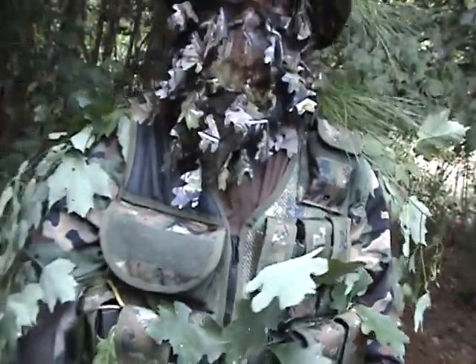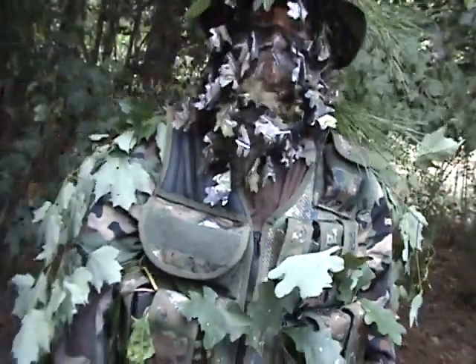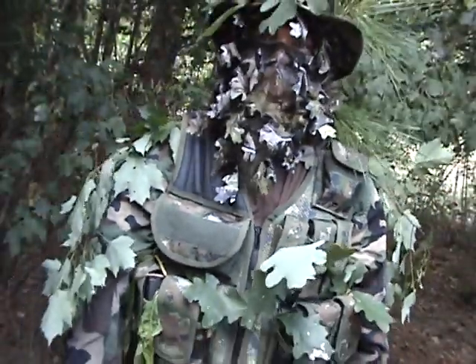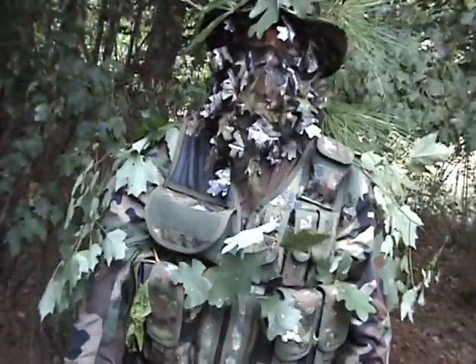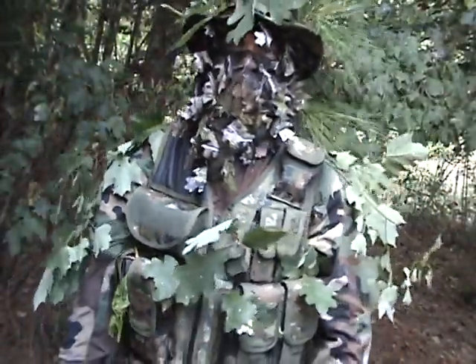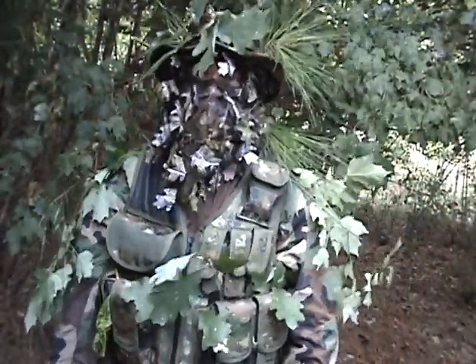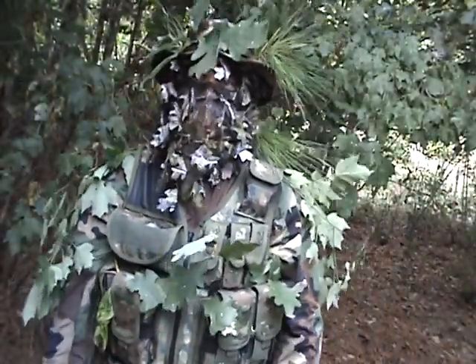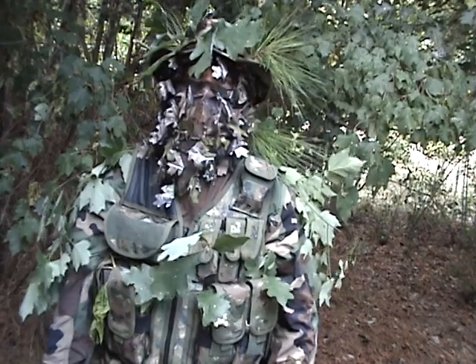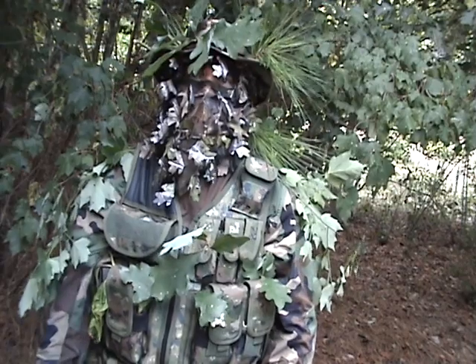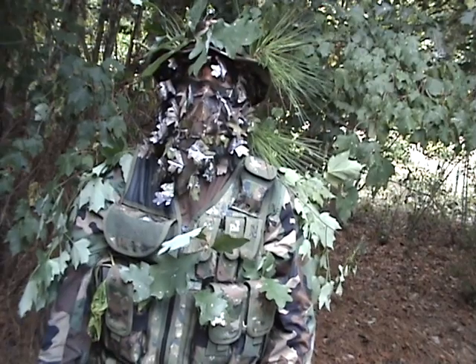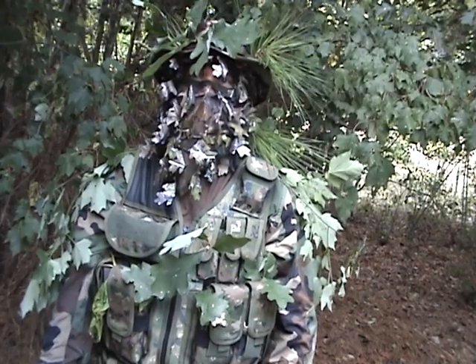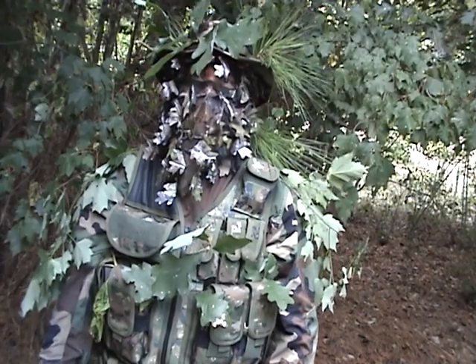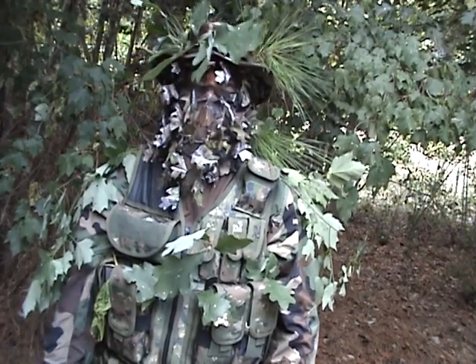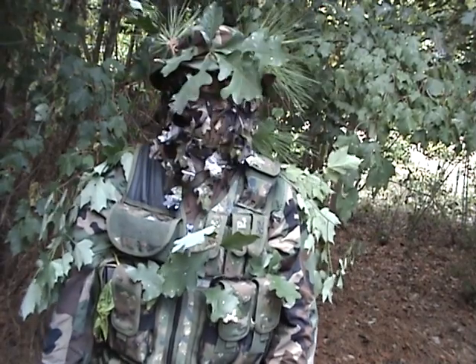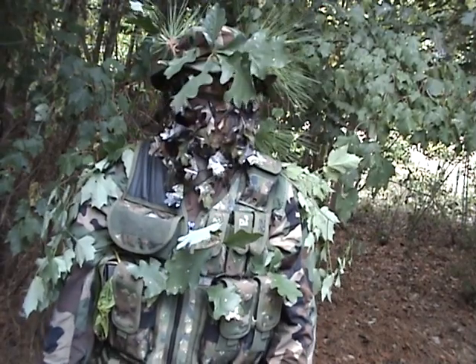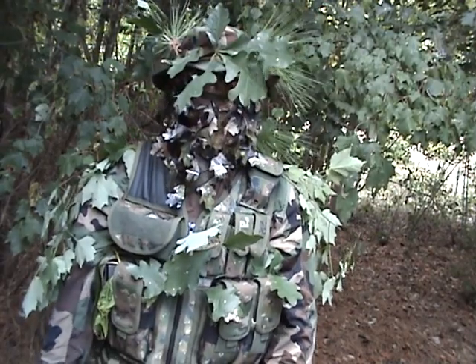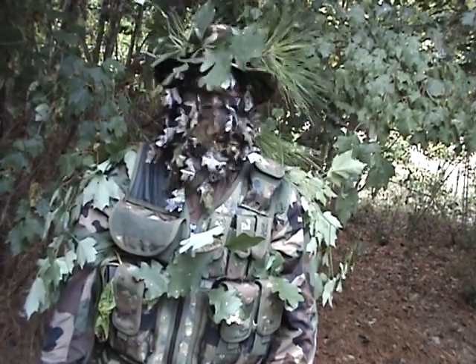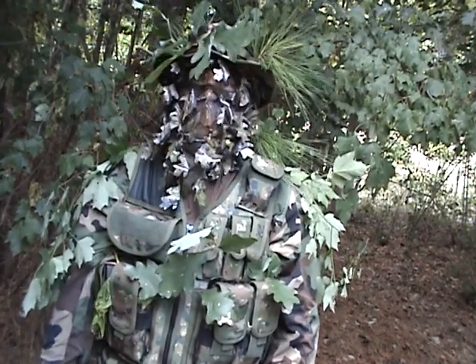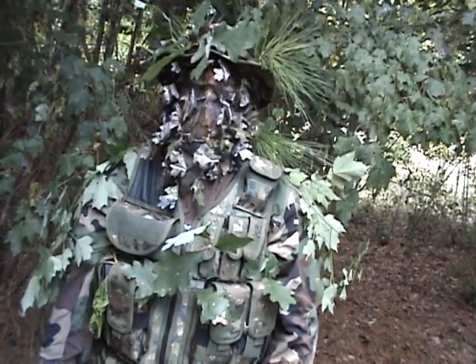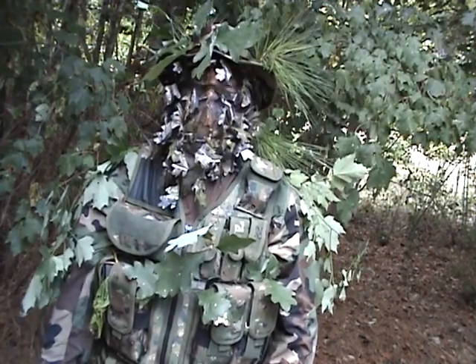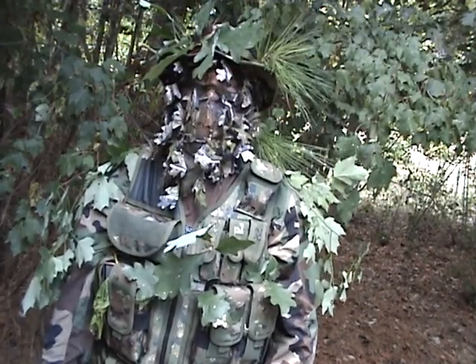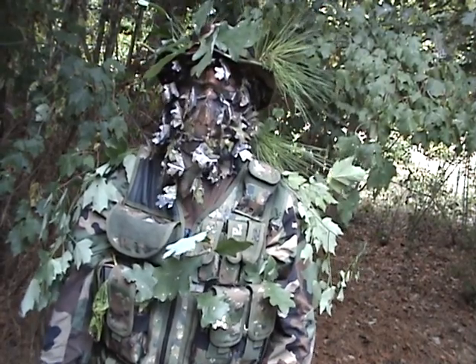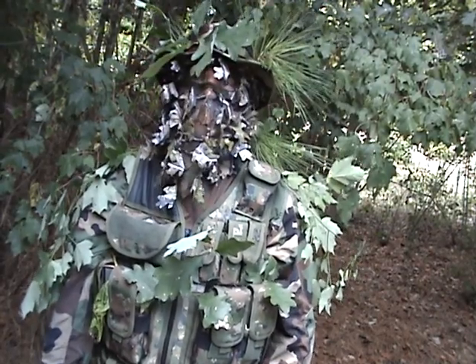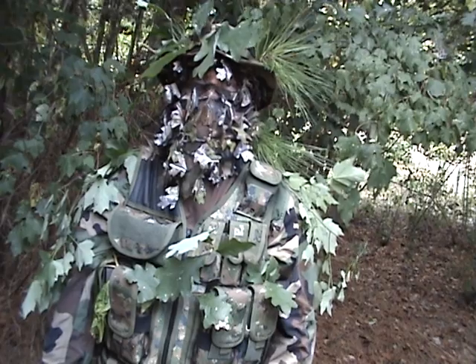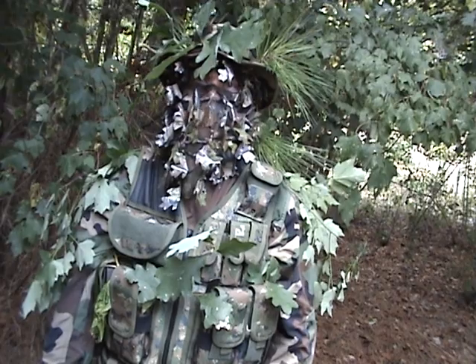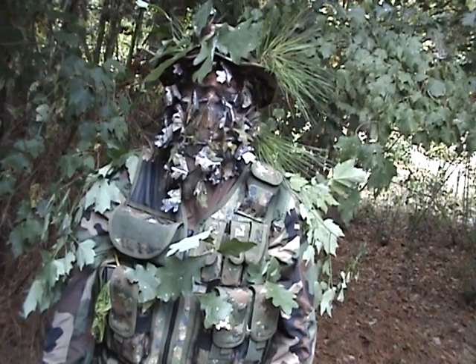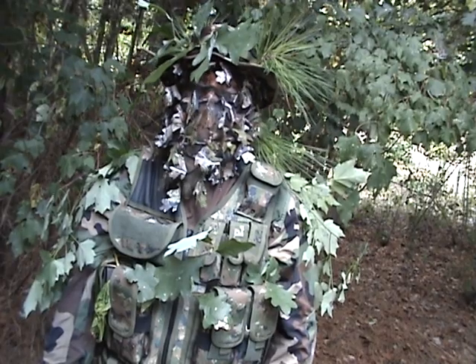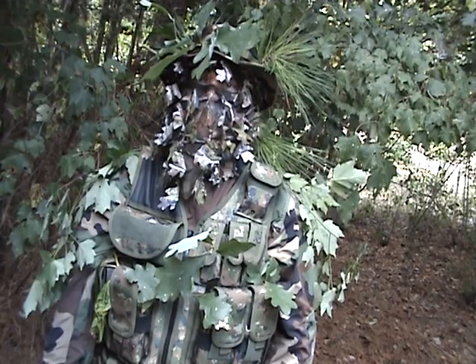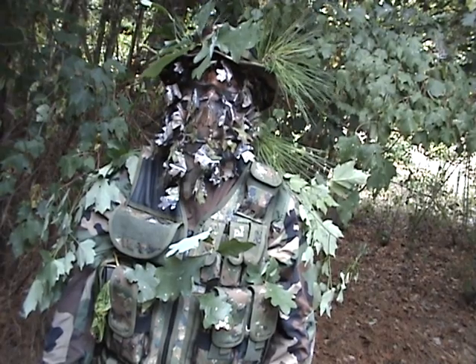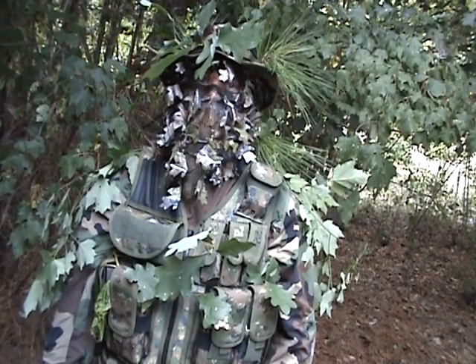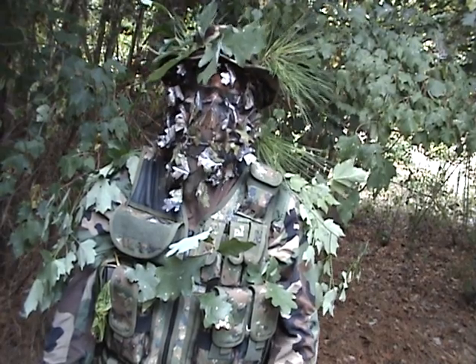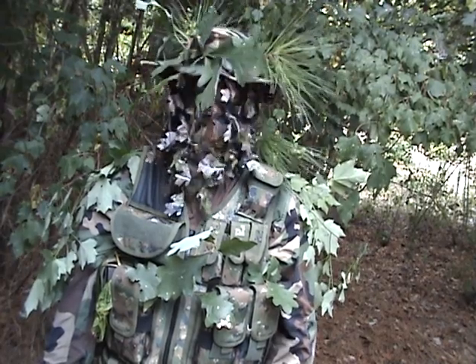Hello YouTube viewers, MacDaddy191181. Doing the personal camouflage — this will probably be part eight of my video series.